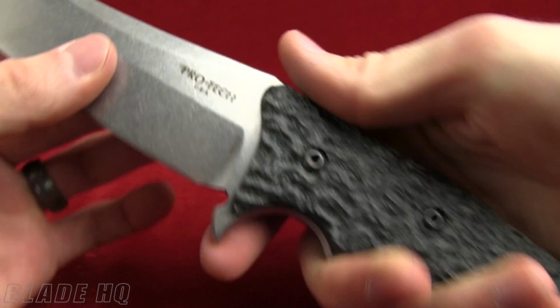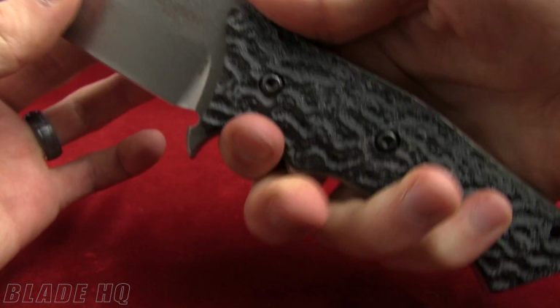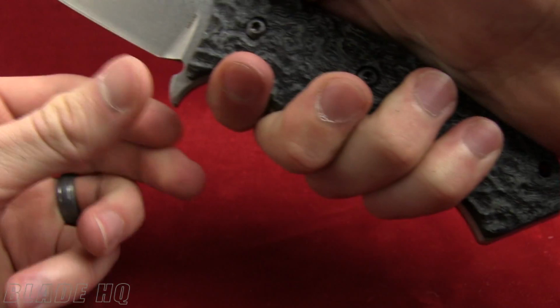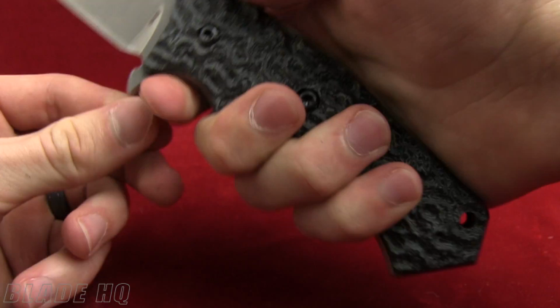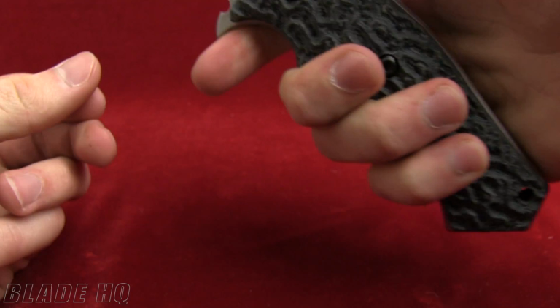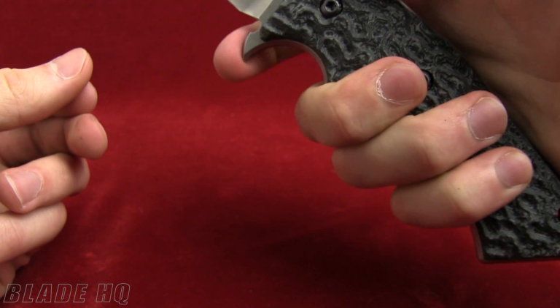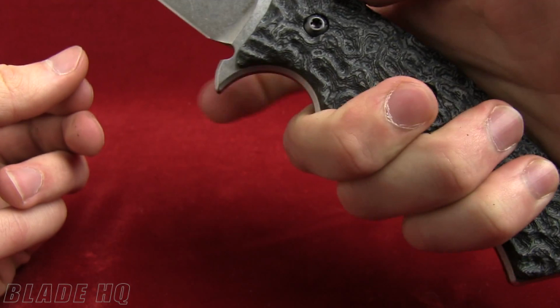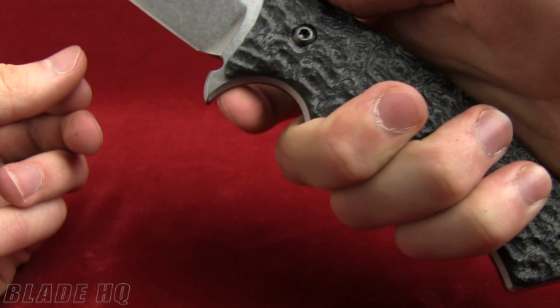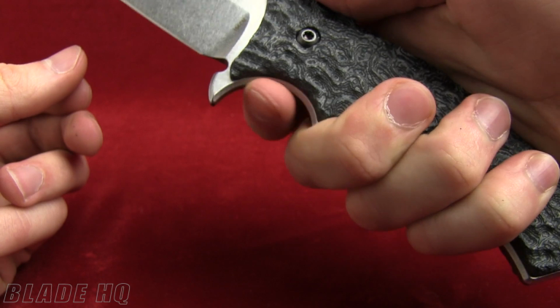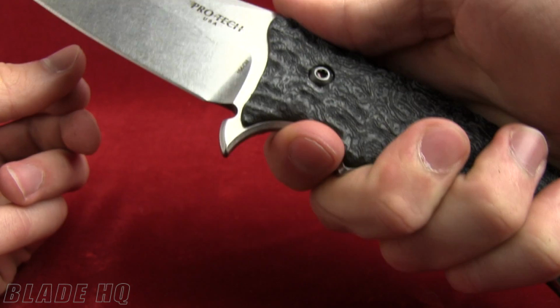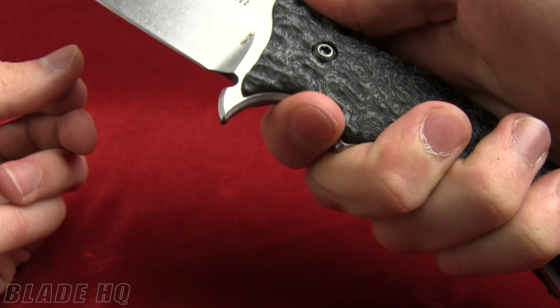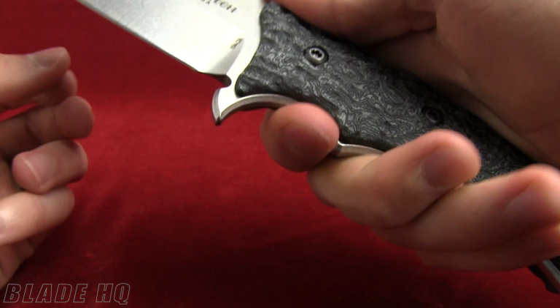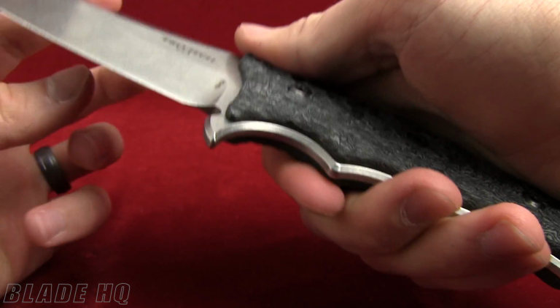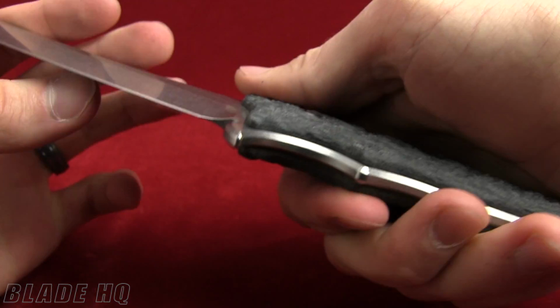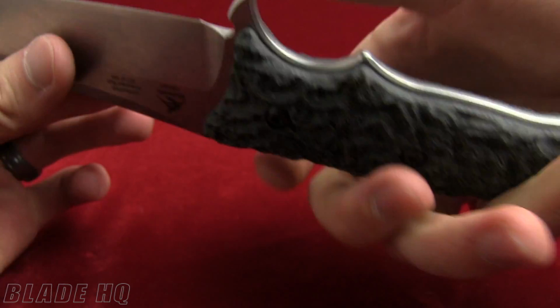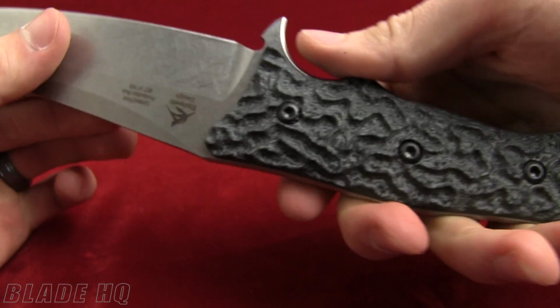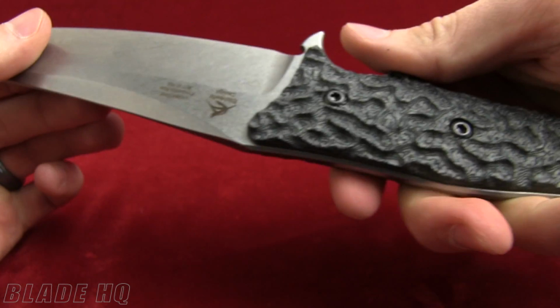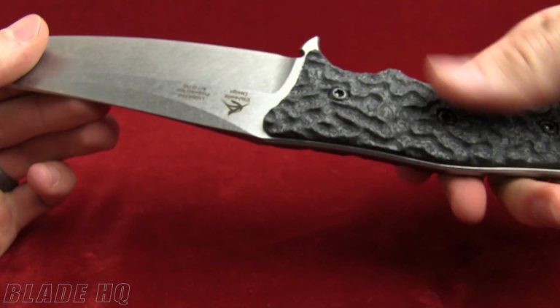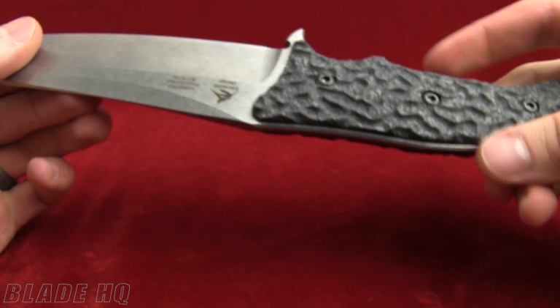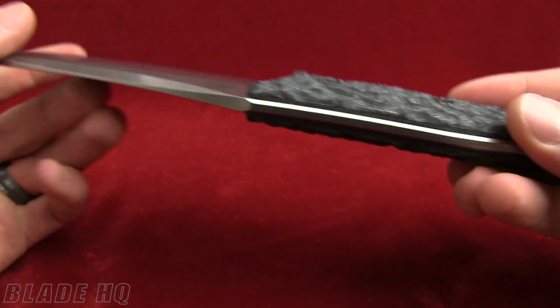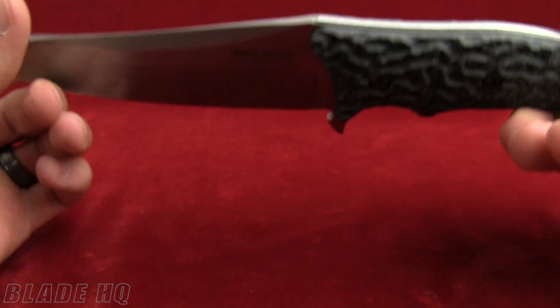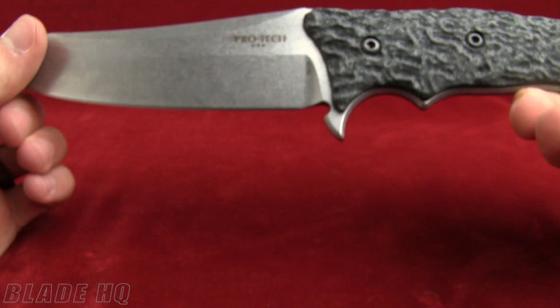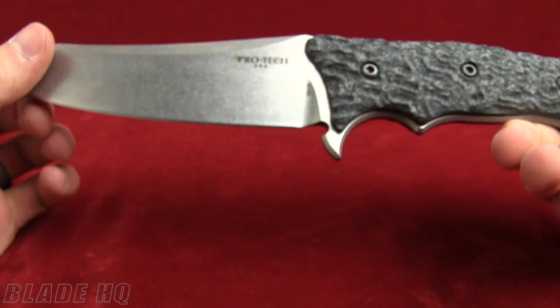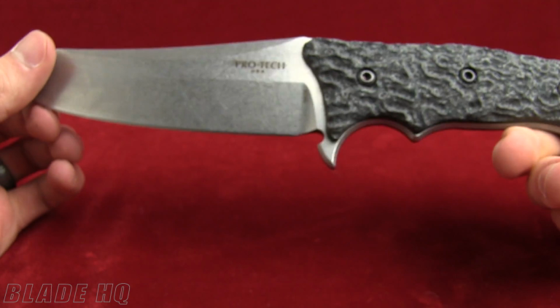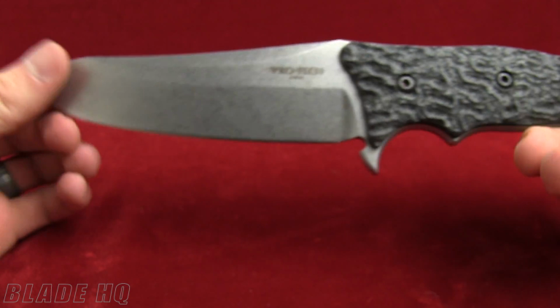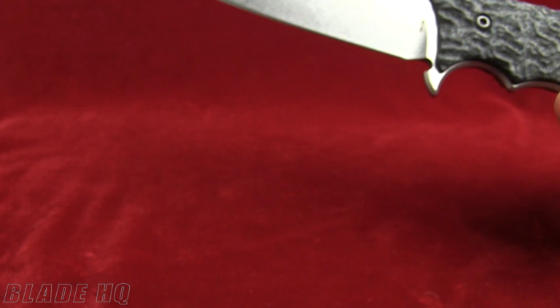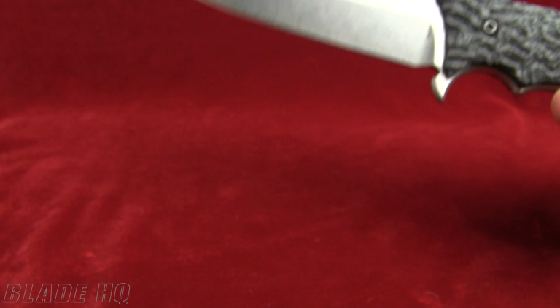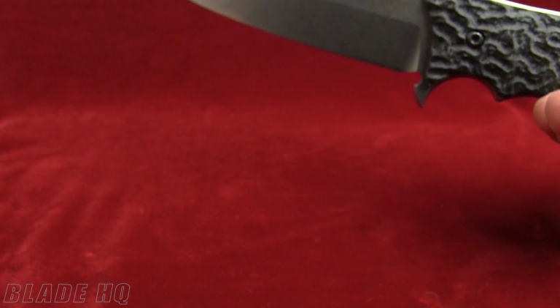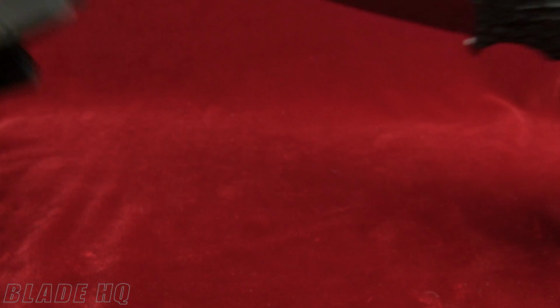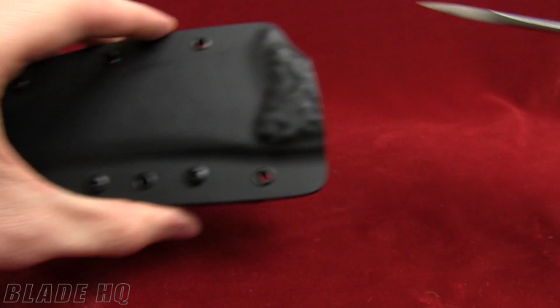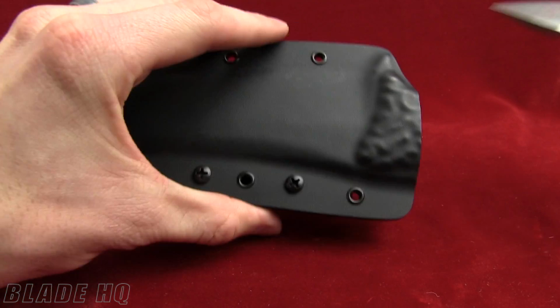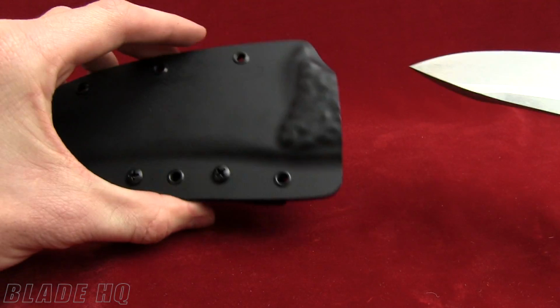There's a finger guard to keep your finger away from the blade. Overall, a very nice fixed blade knife. Another cool feature is the sheath.